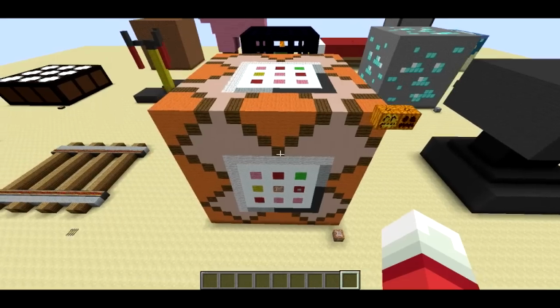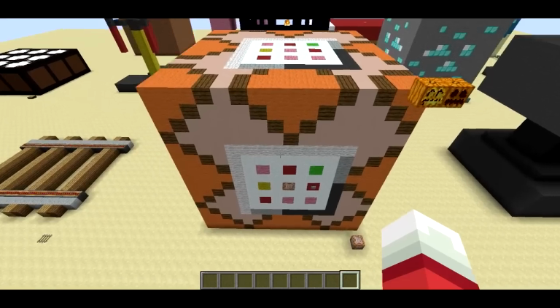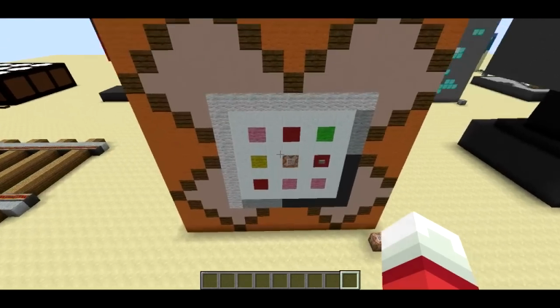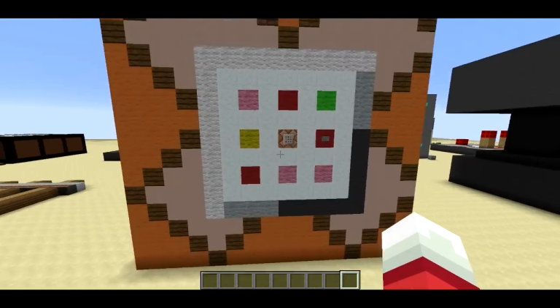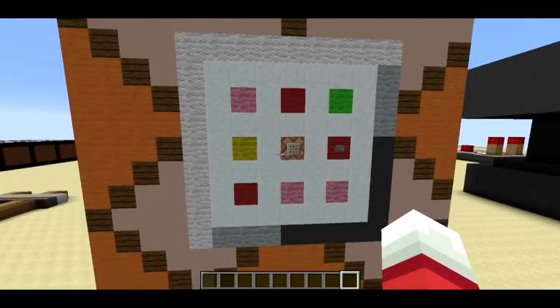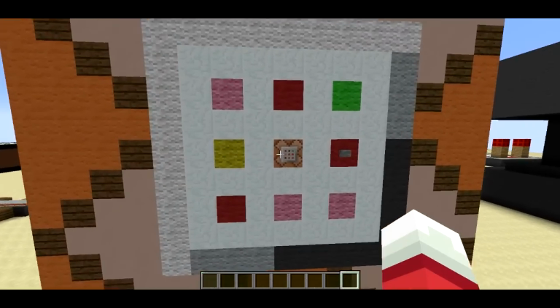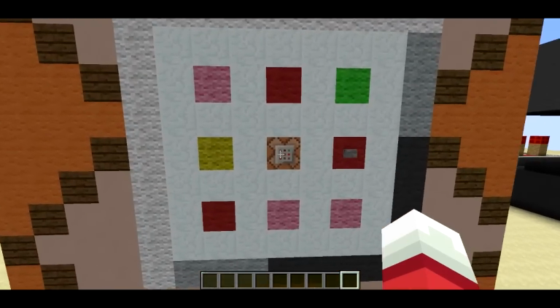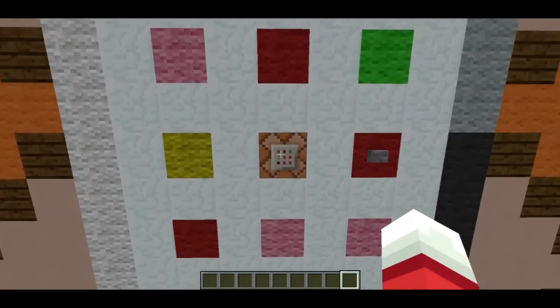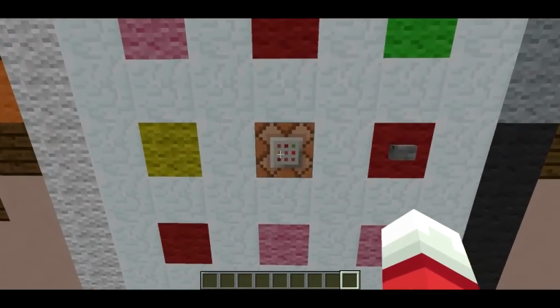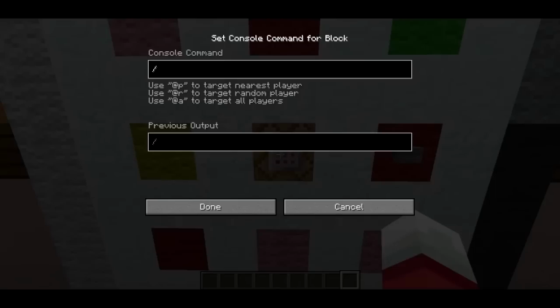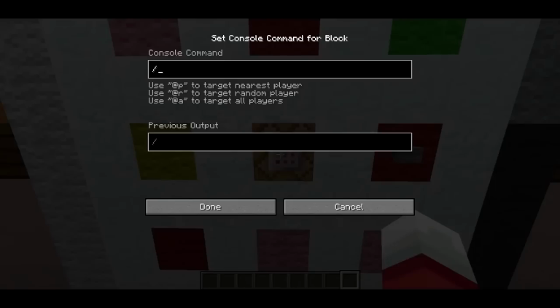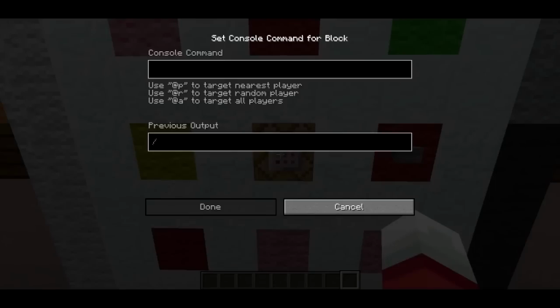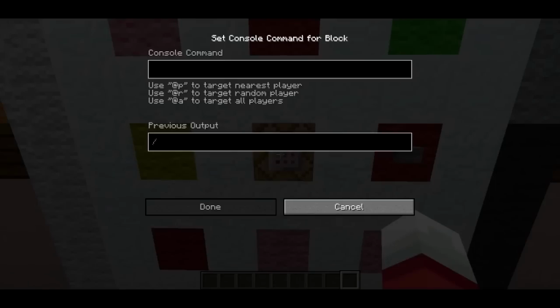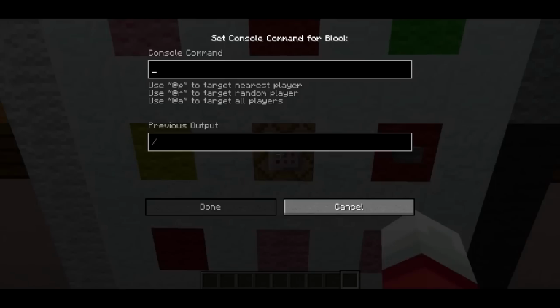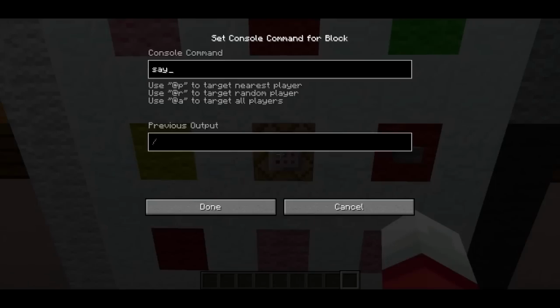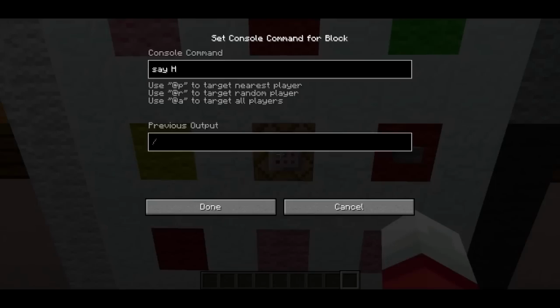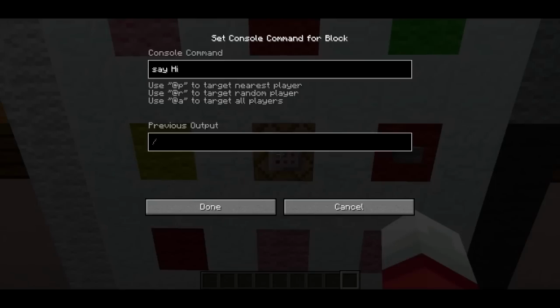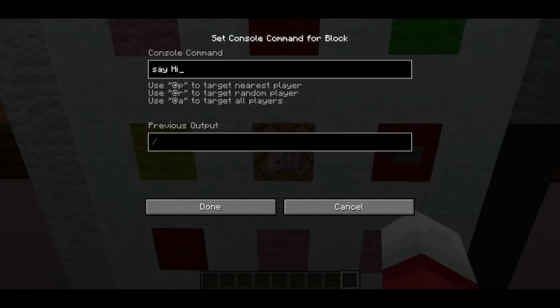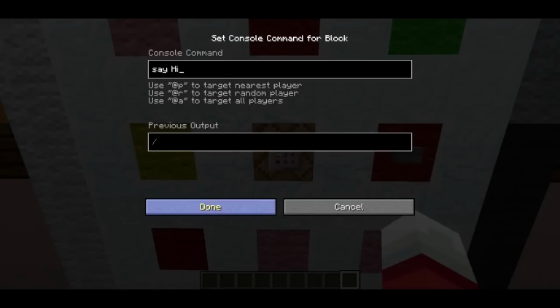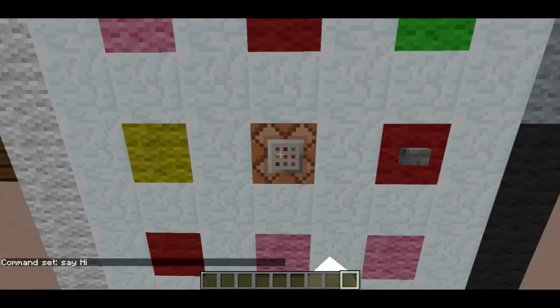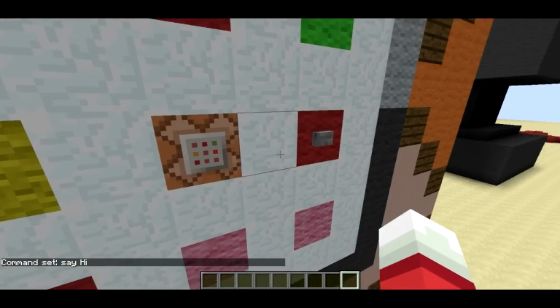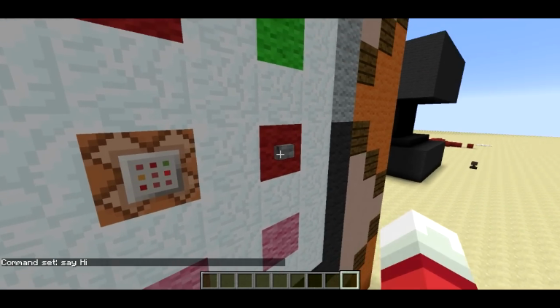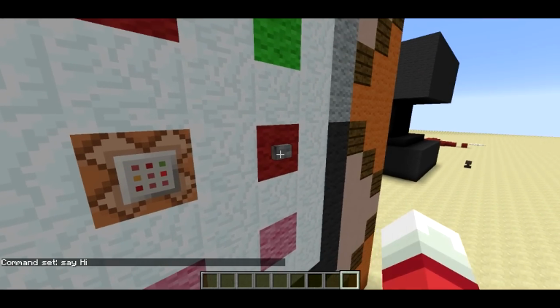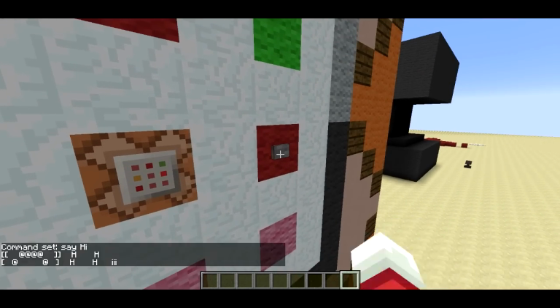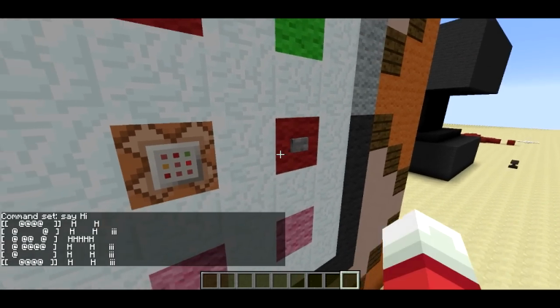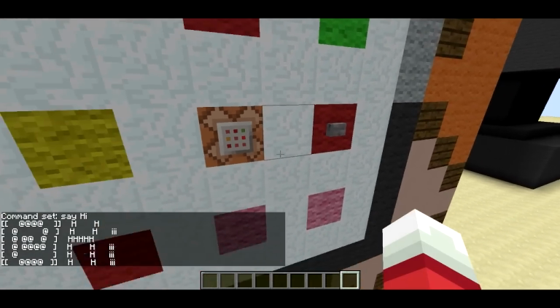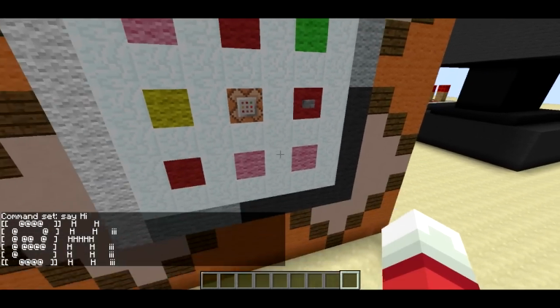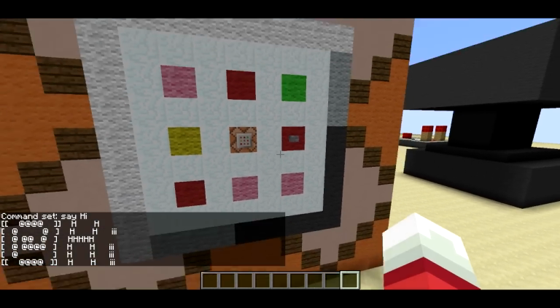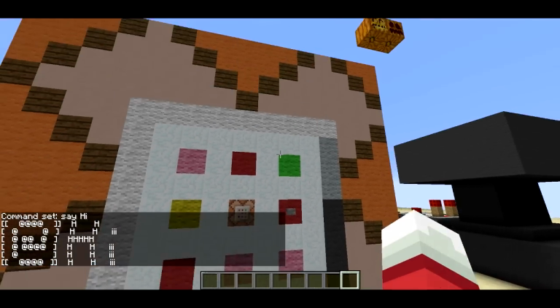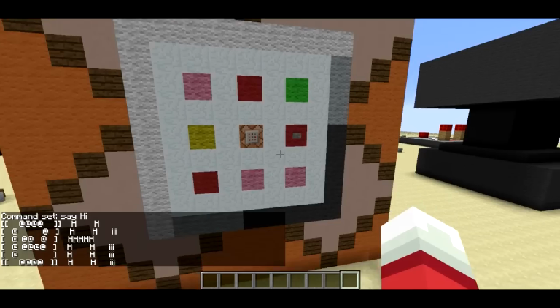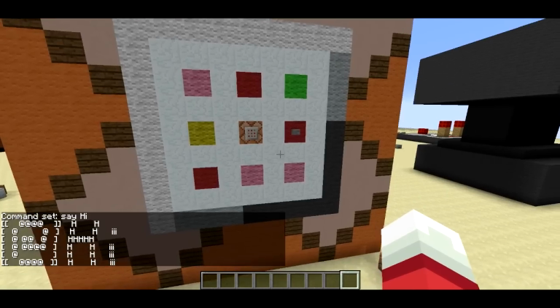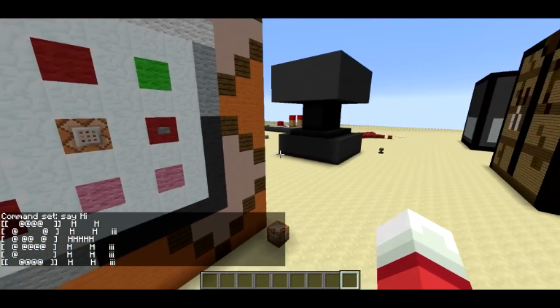So this is a mega command block. If I right-click on this, I can go ahead and type in a command. So I'll type in 'say hi', and I'll activate the command block, and it says hi. Nice big hi there.